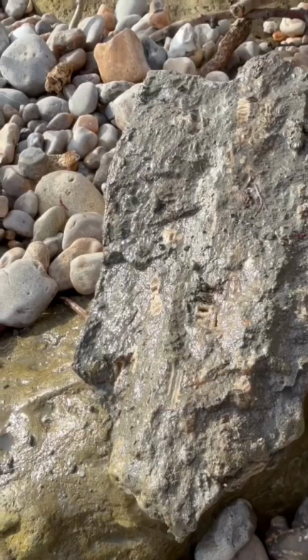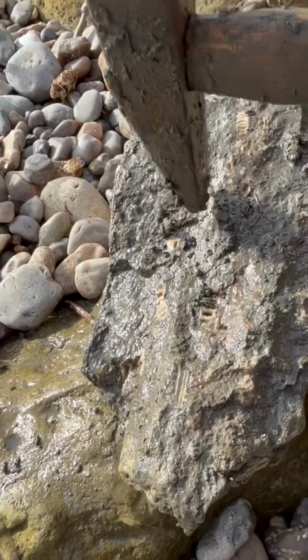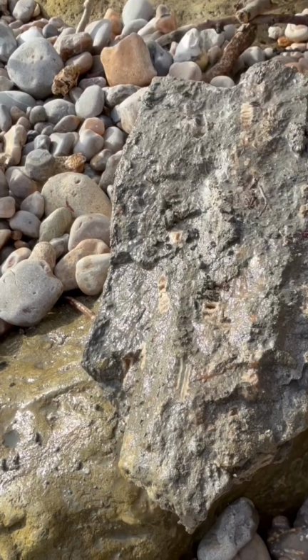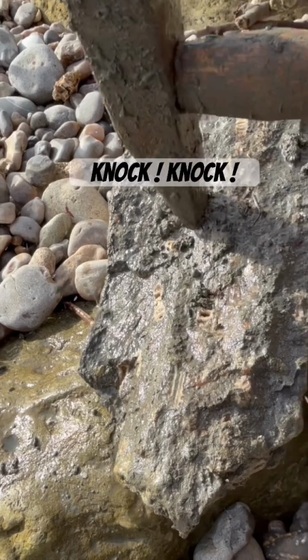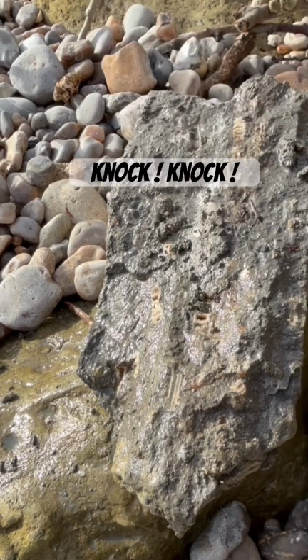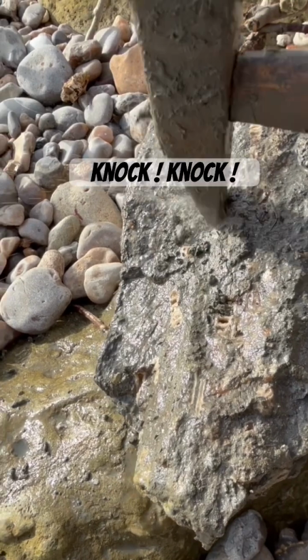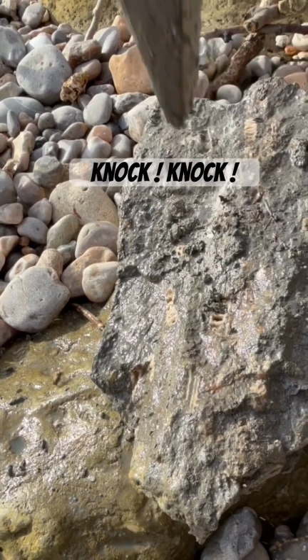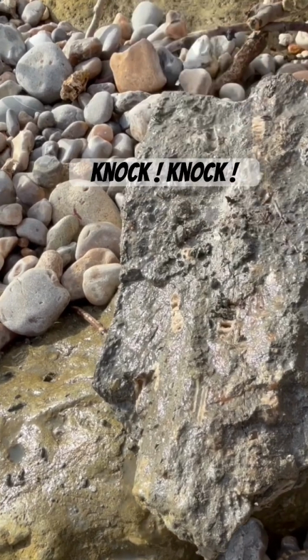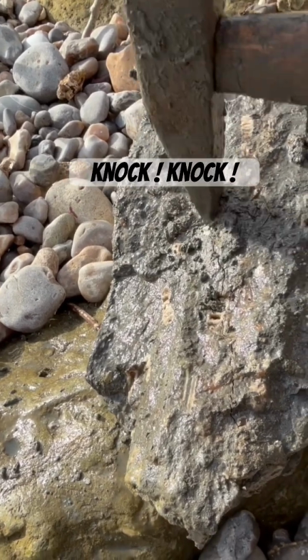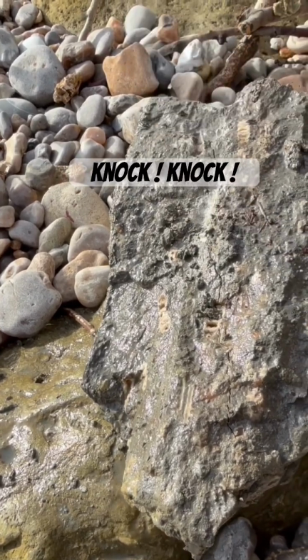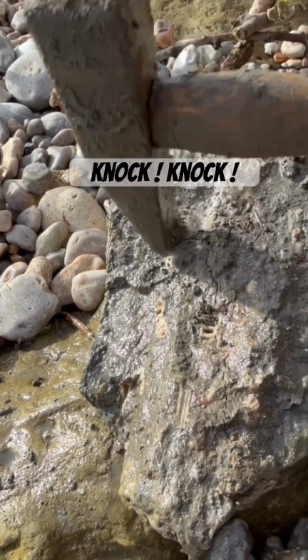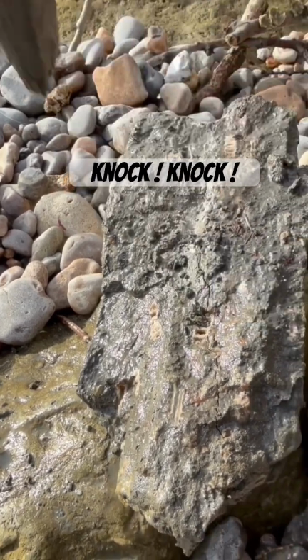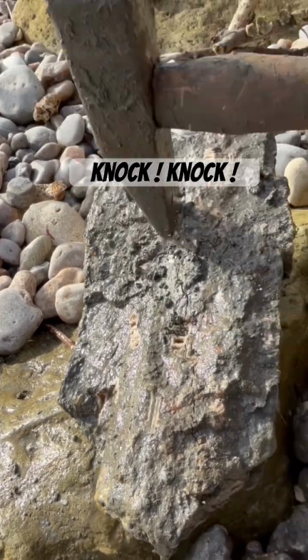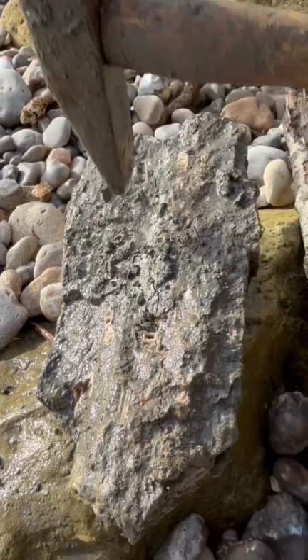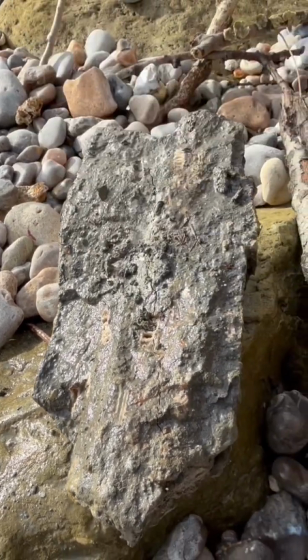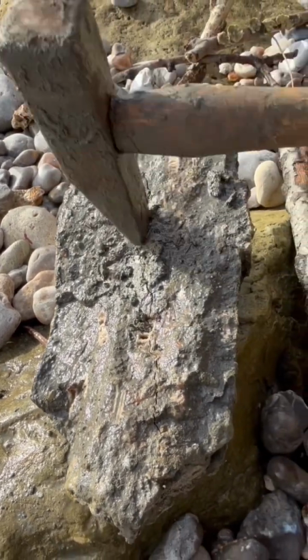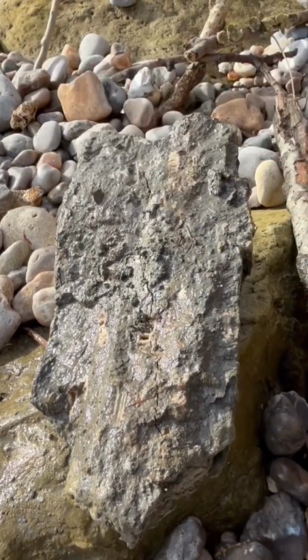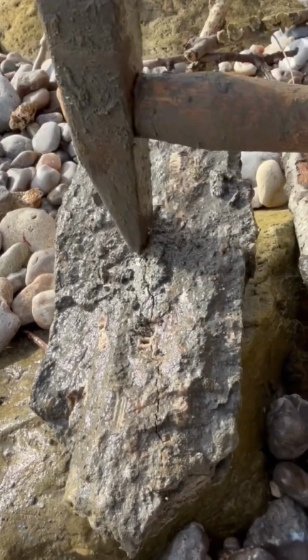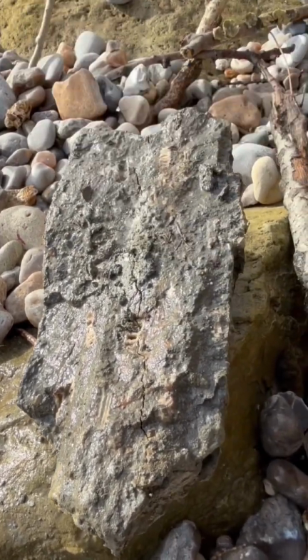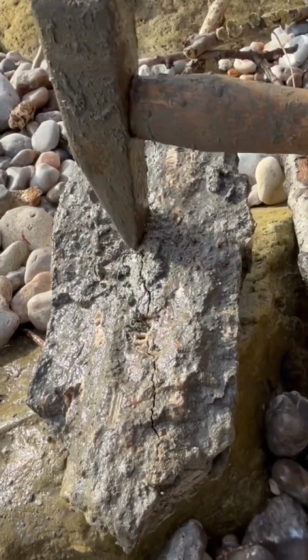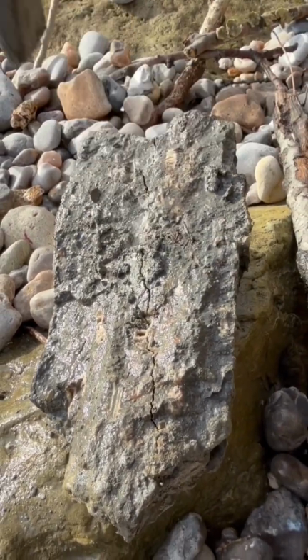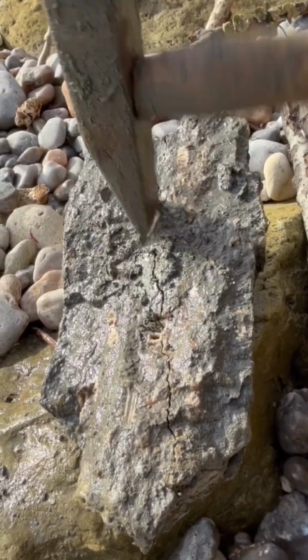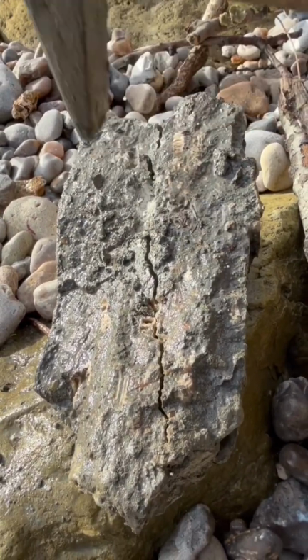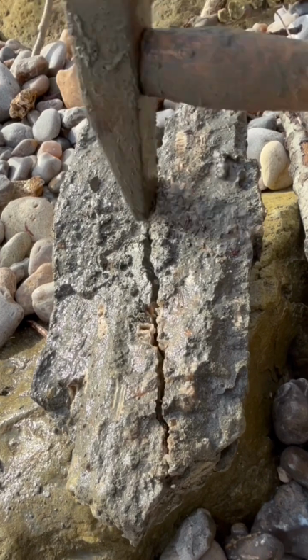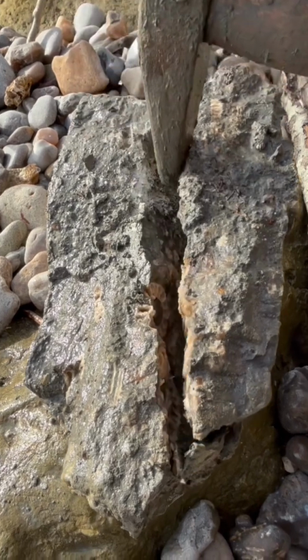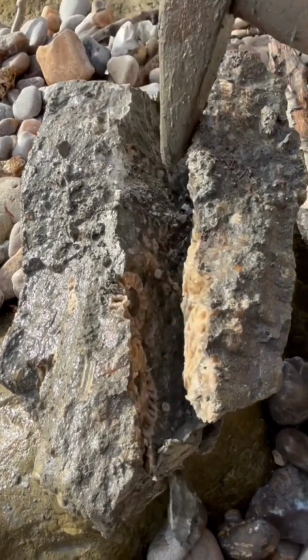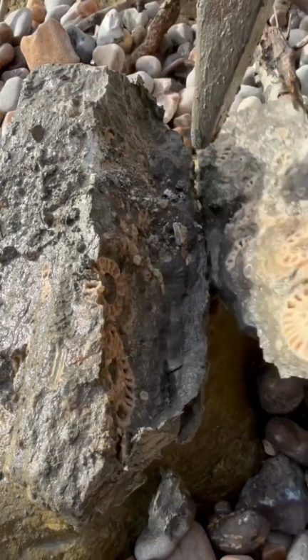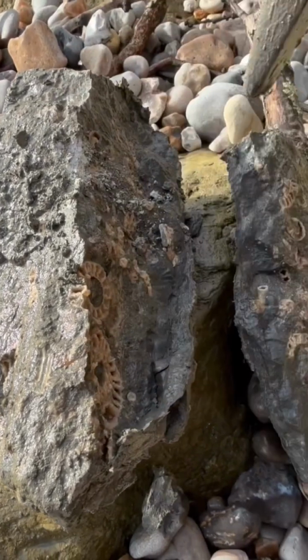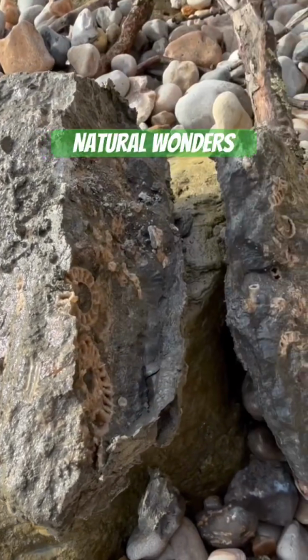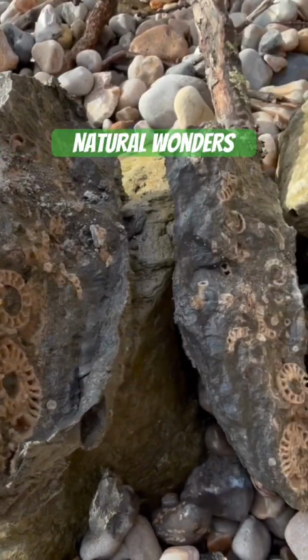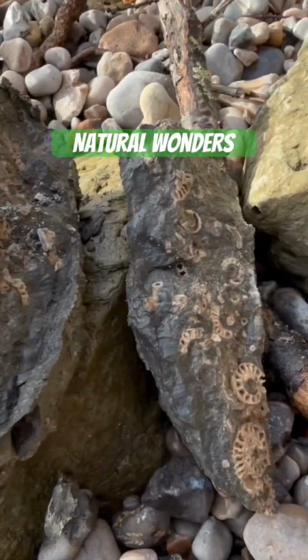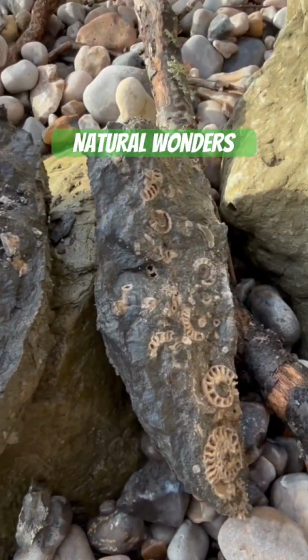I'm going to give that a real good tap there with the hammer. See the bit spitting off it. Here we go. Wow, look at that.